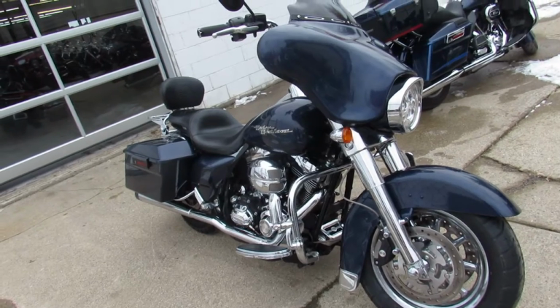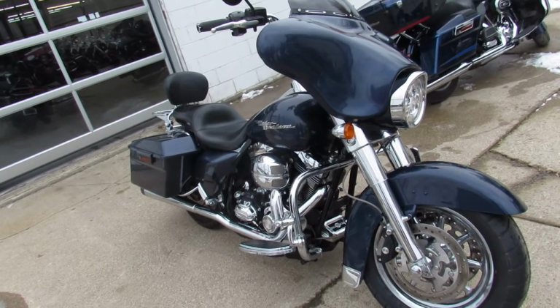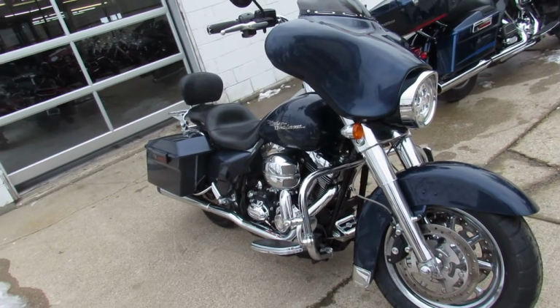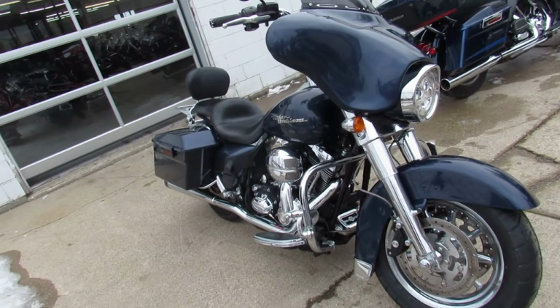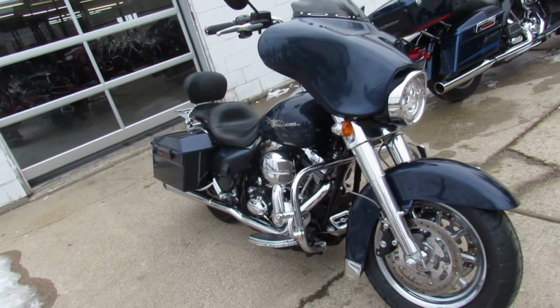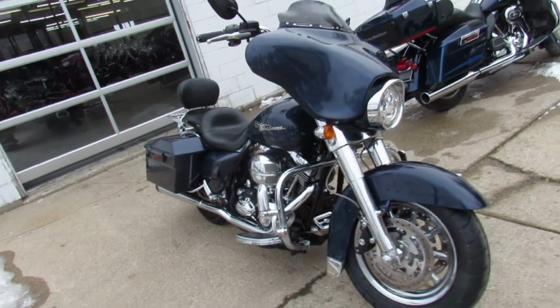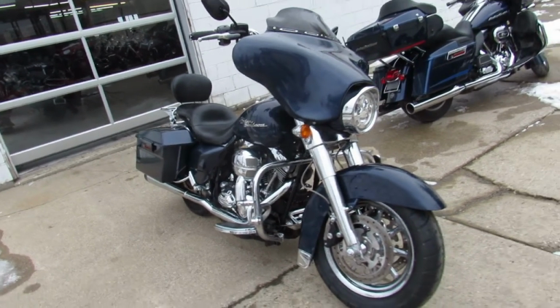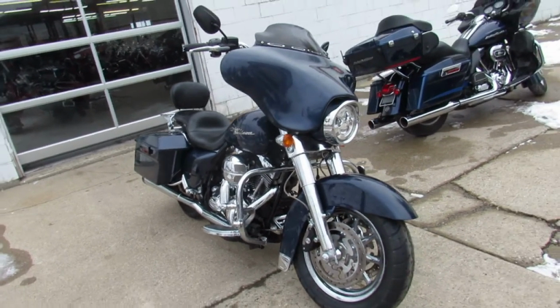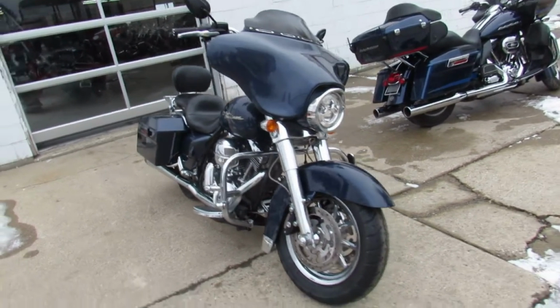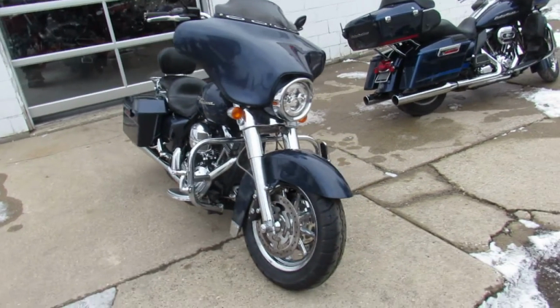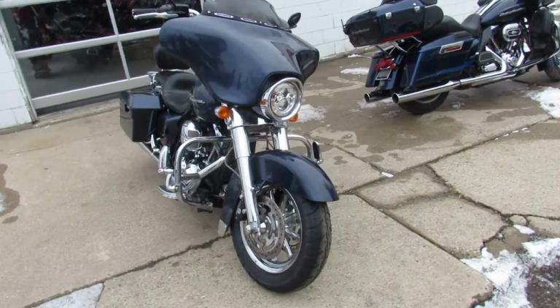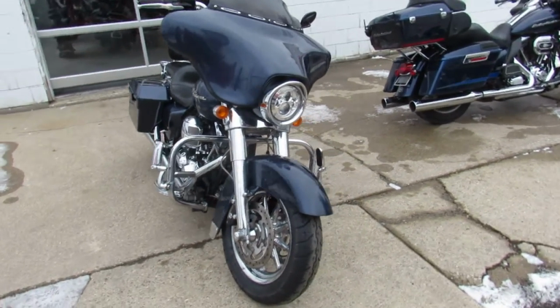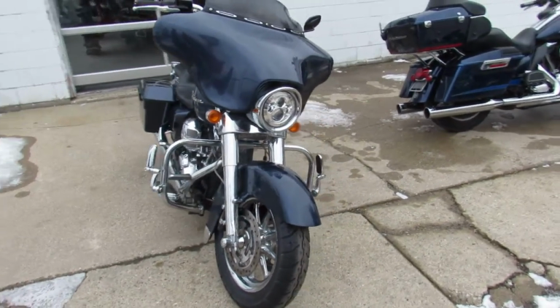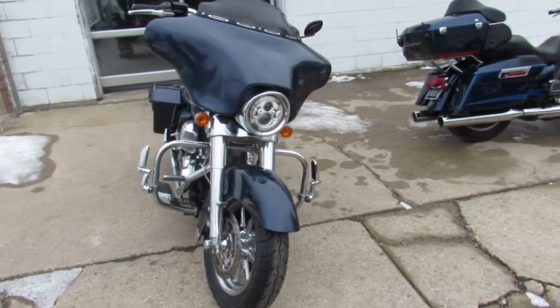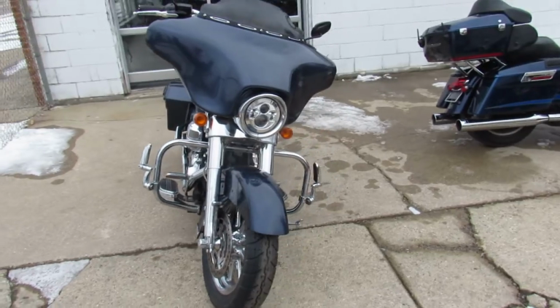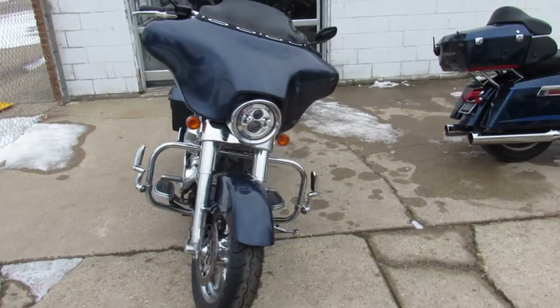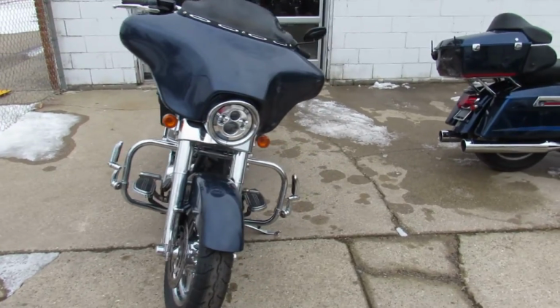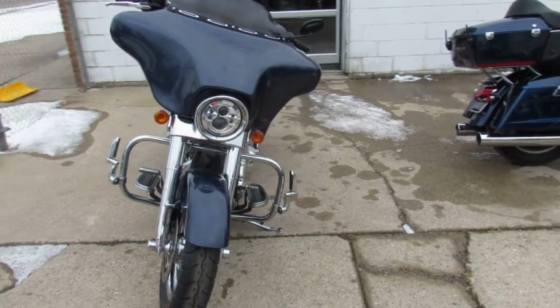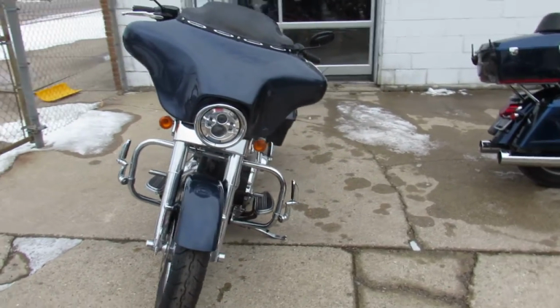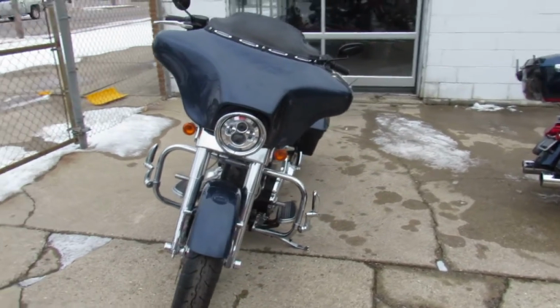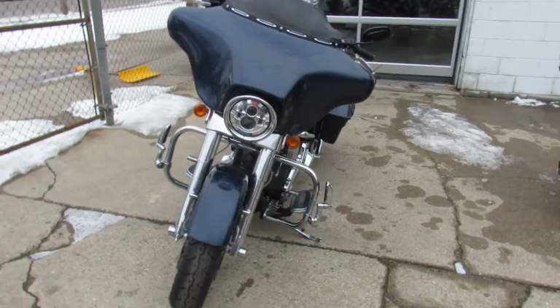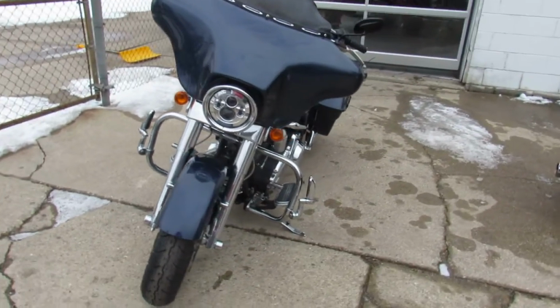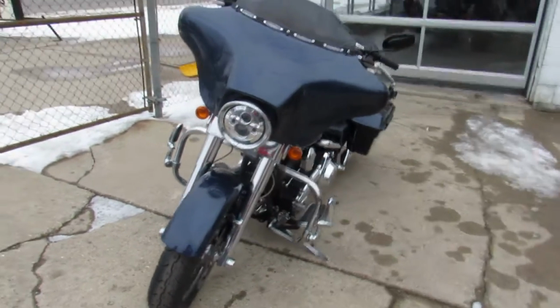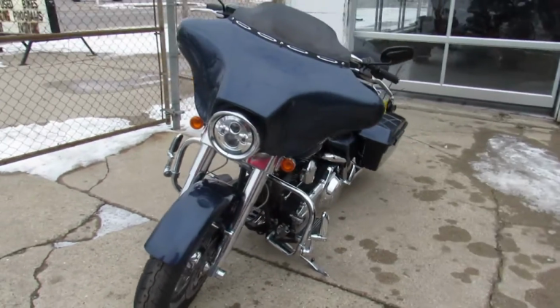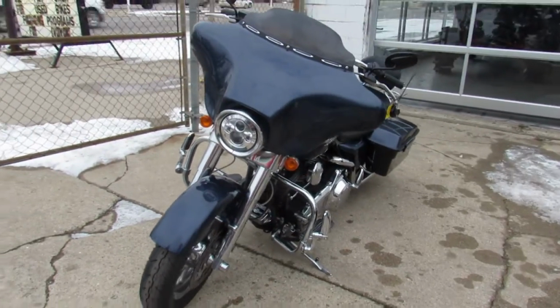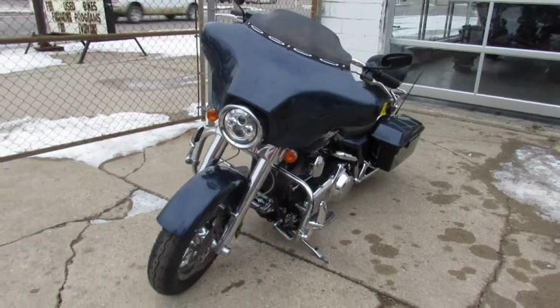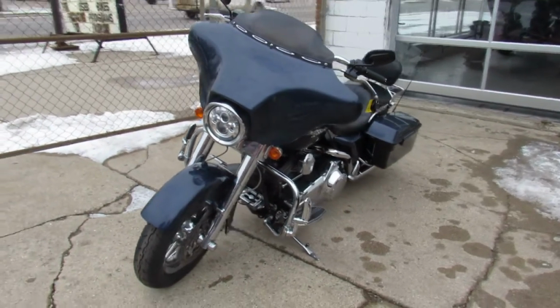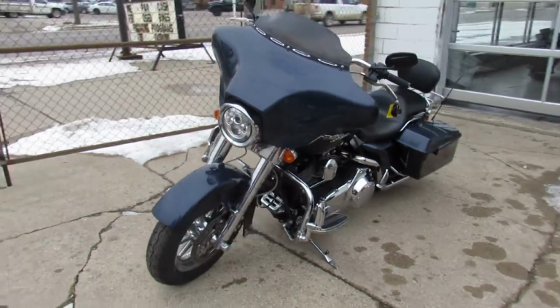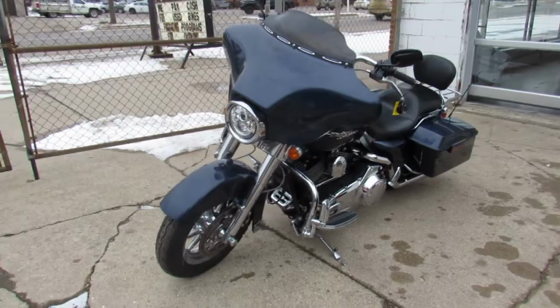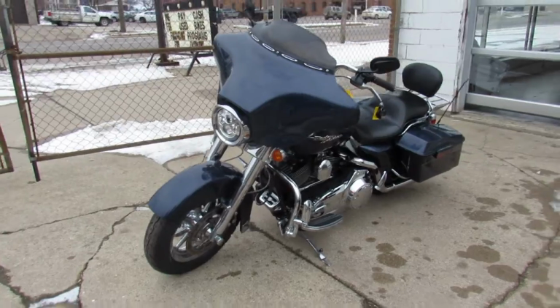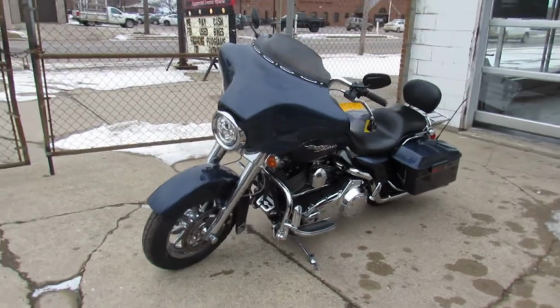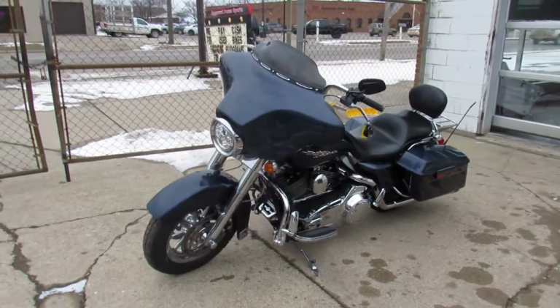Hey, what's going on guys? It's Proof of Powersports, doing some videos on our used Harleys. We got a ton of these things, man. What do you think Aaron? How many Harleys we got in this?